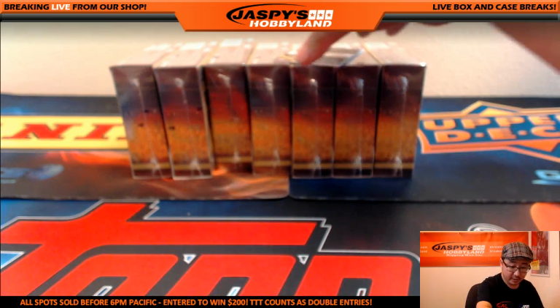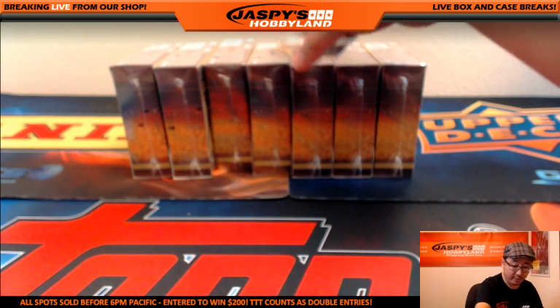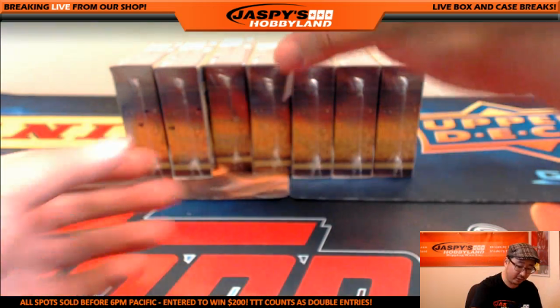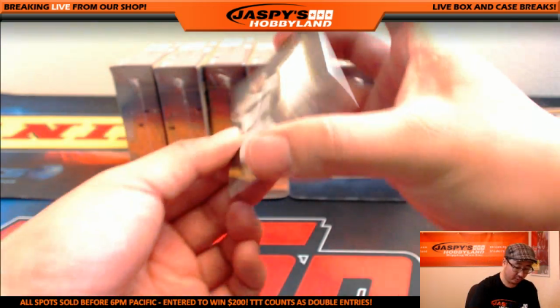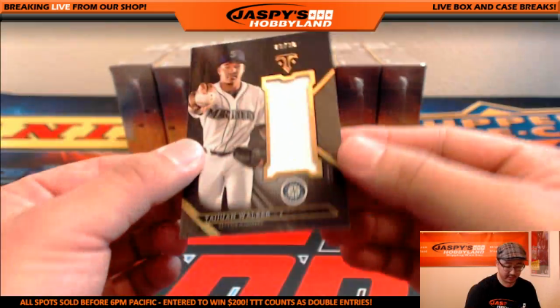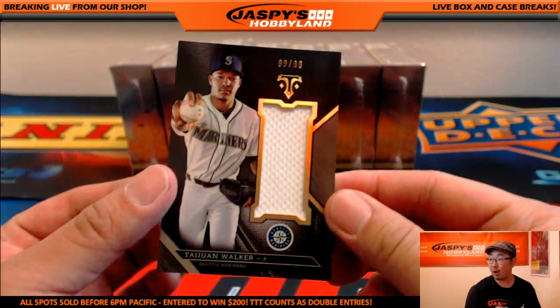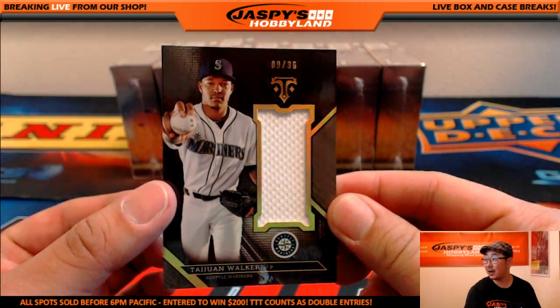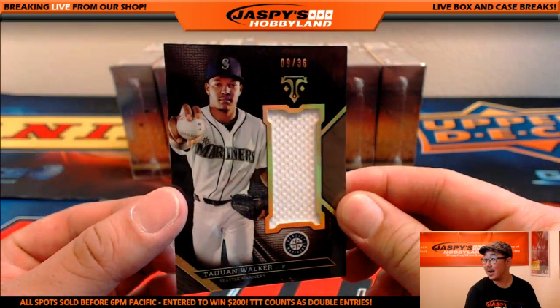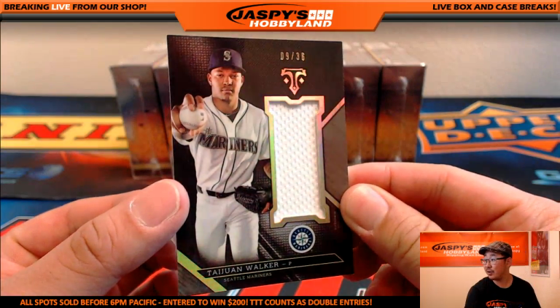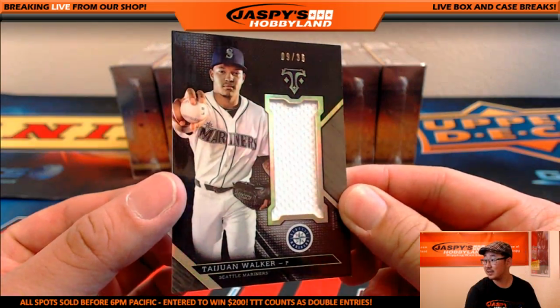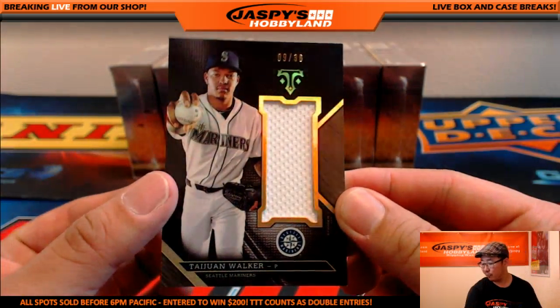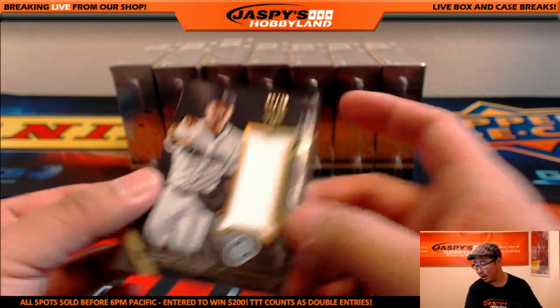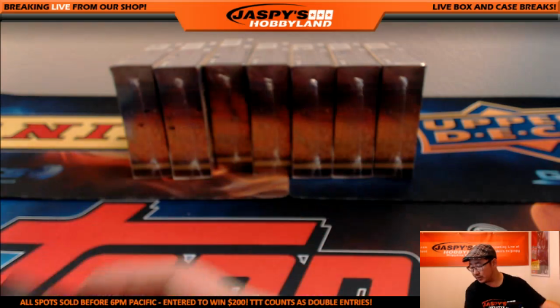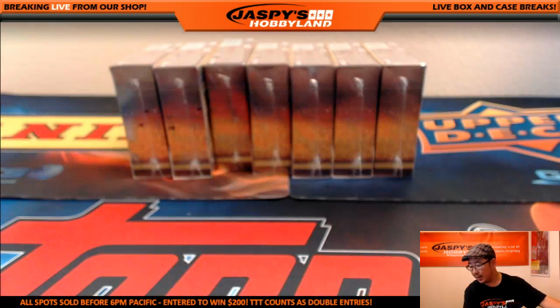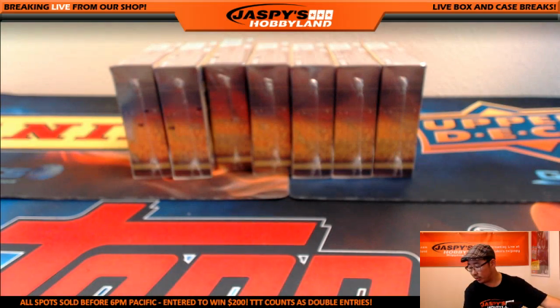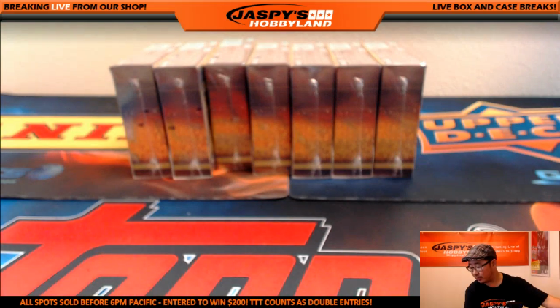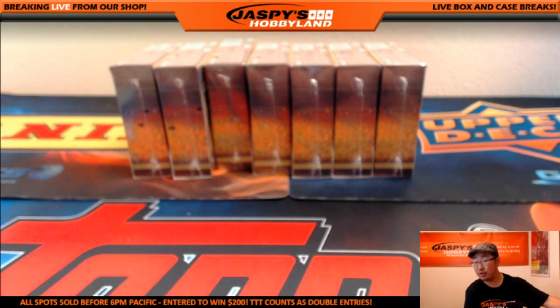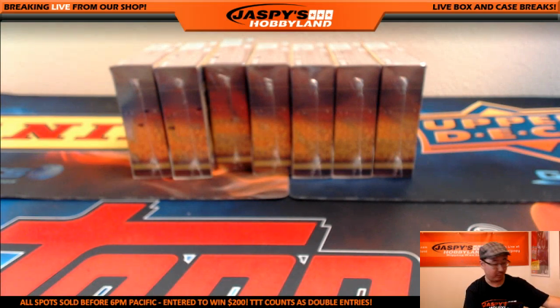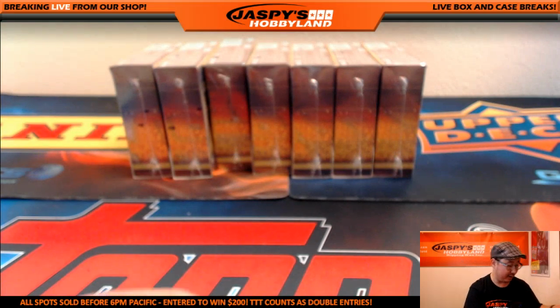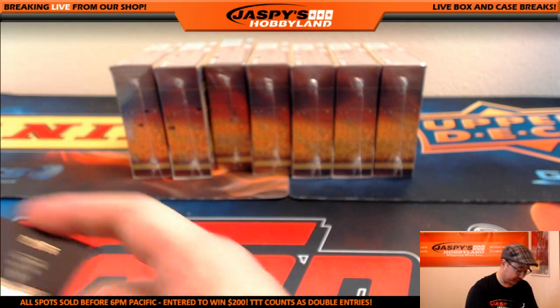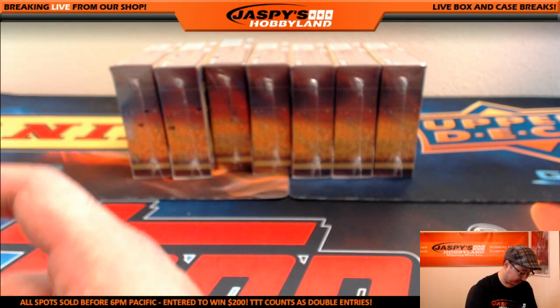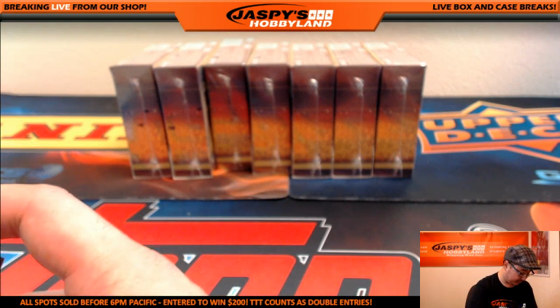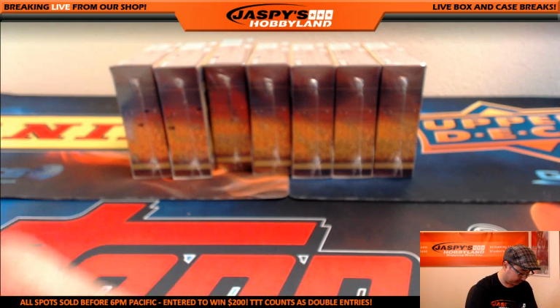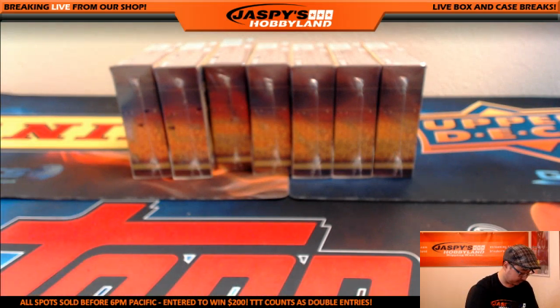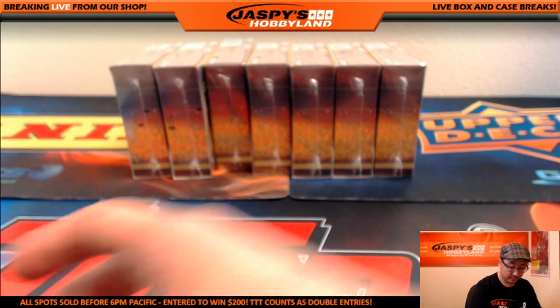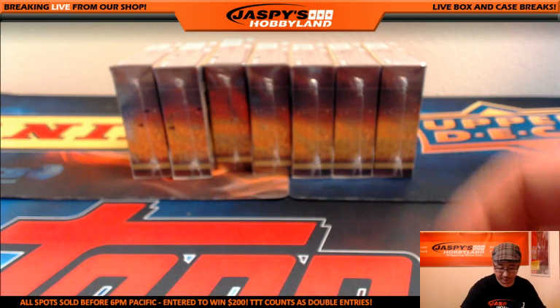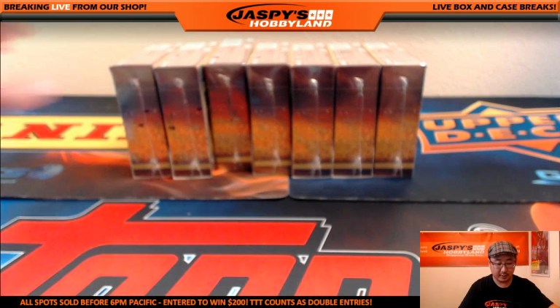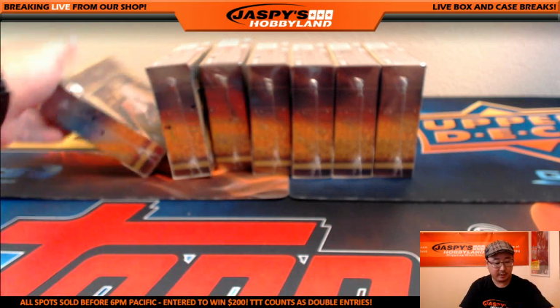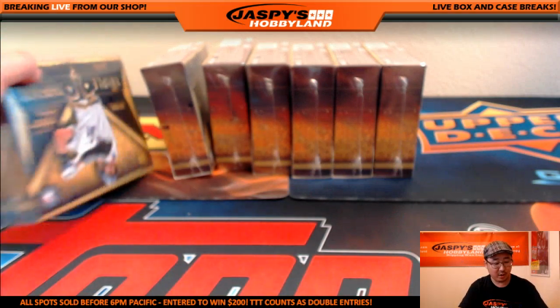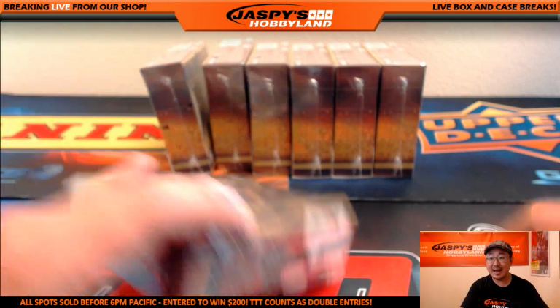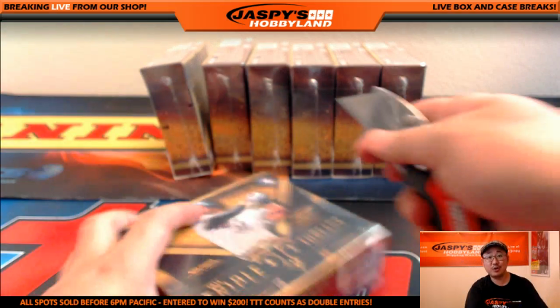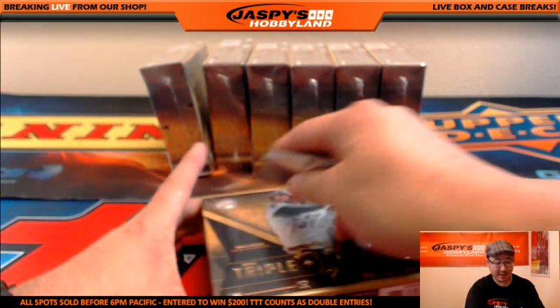And the relic will be Taijuan Walker, 9 out of 36 for the Mariners, and that will go out to Jordan with the Mariners. Nice one — next Triple Threads.